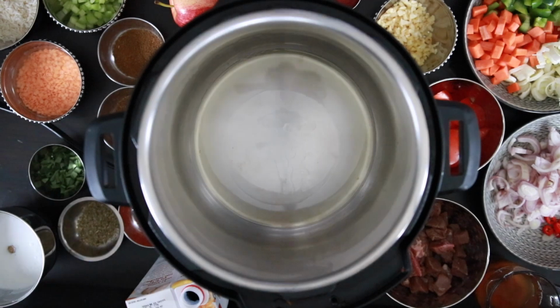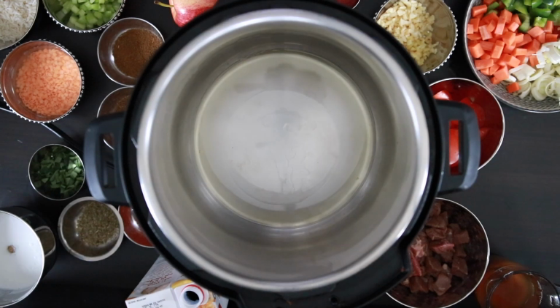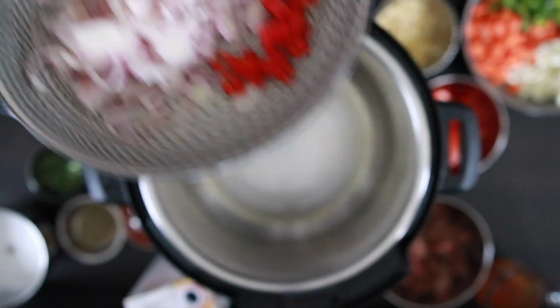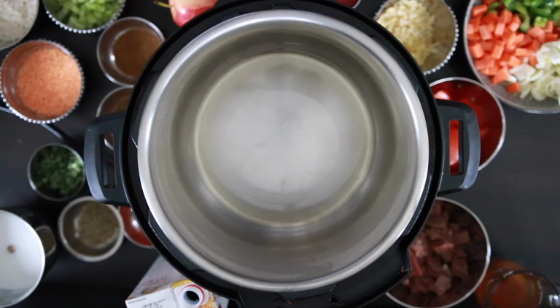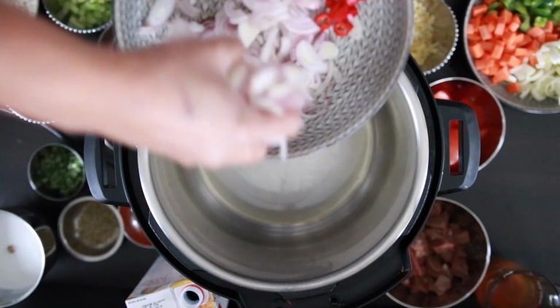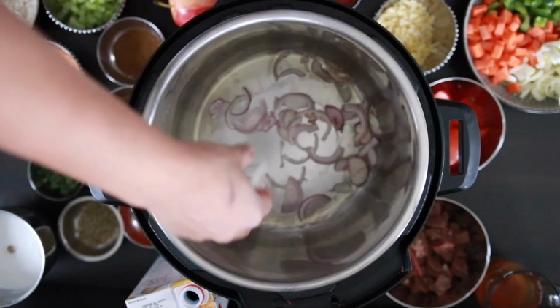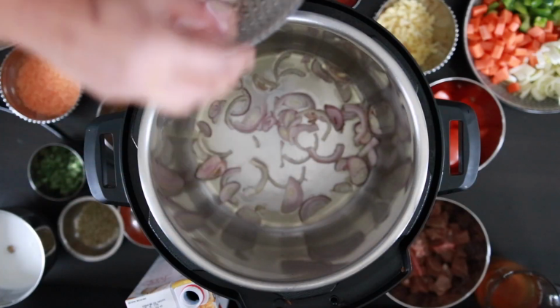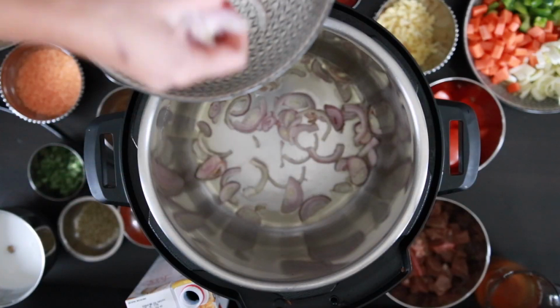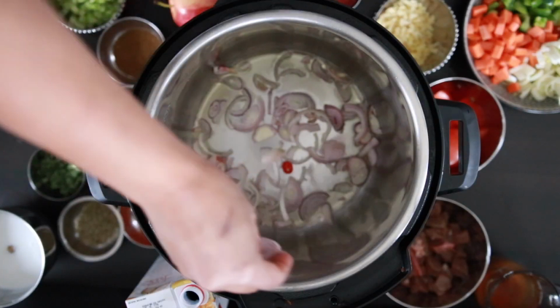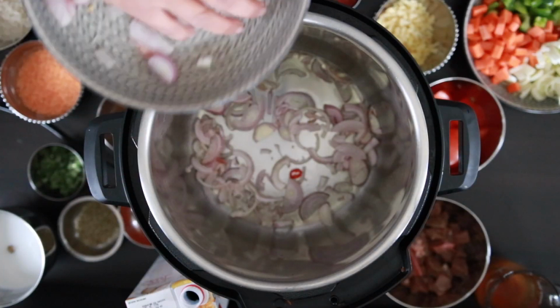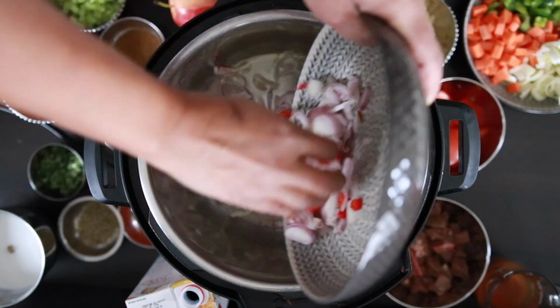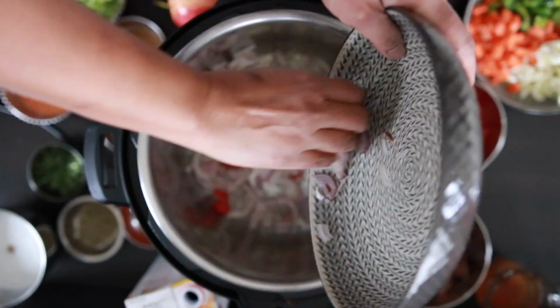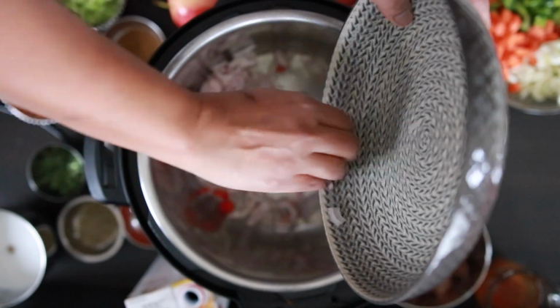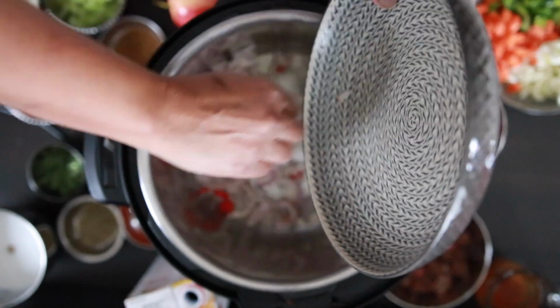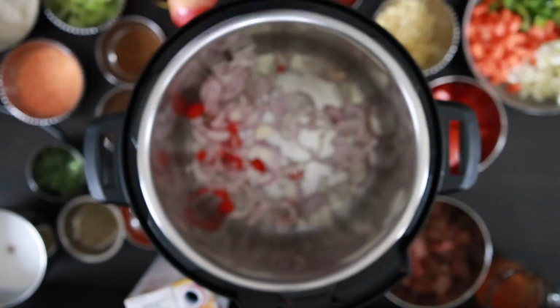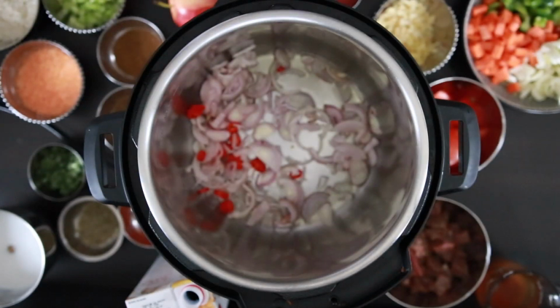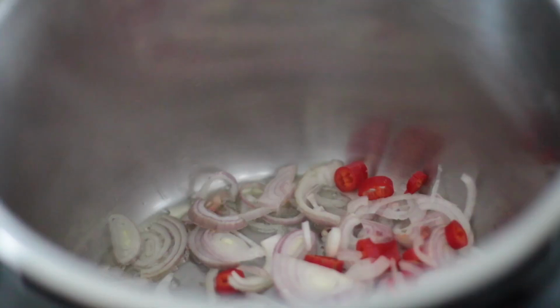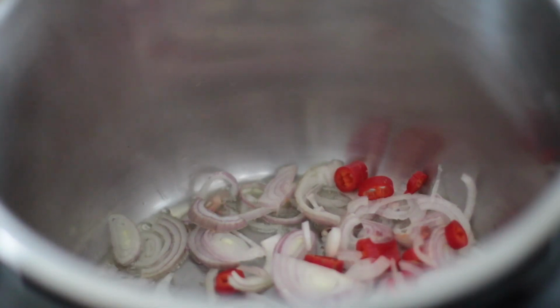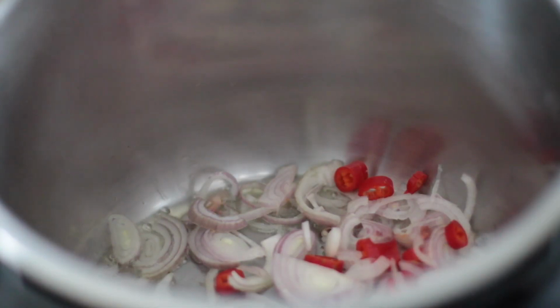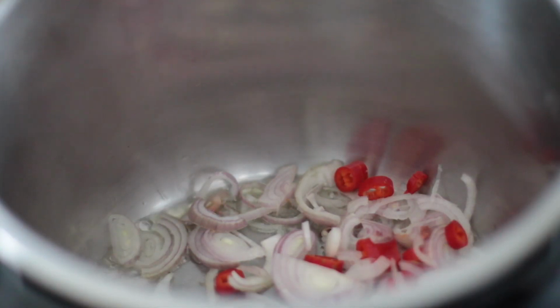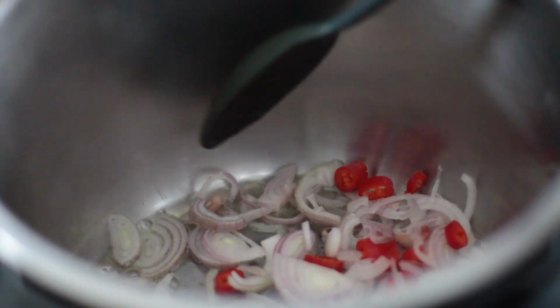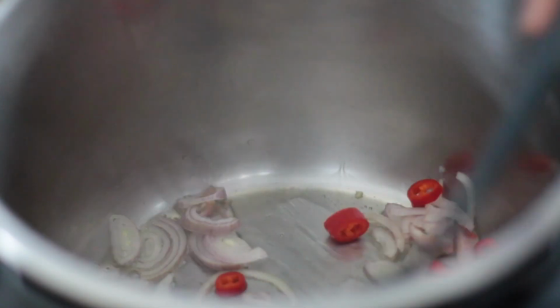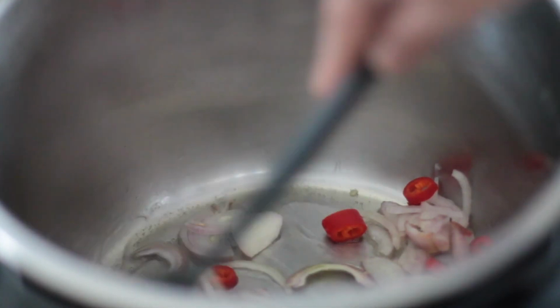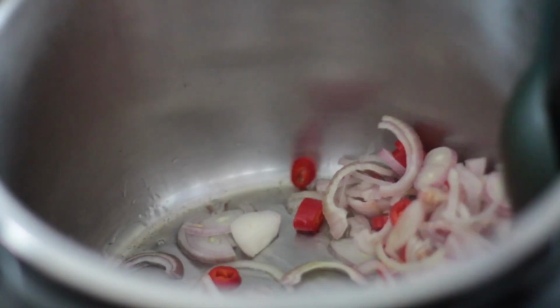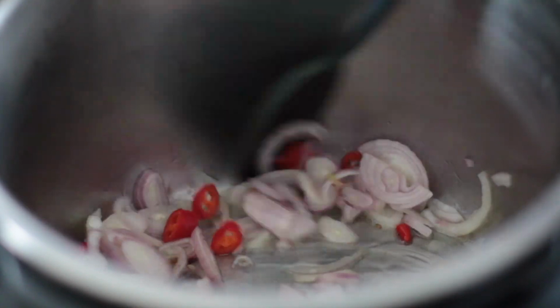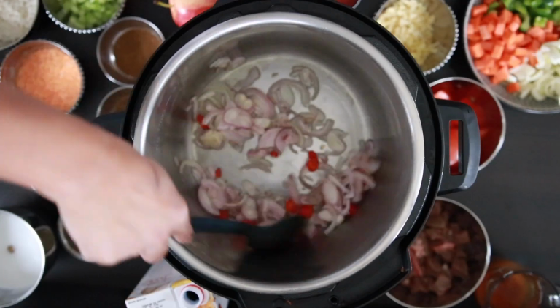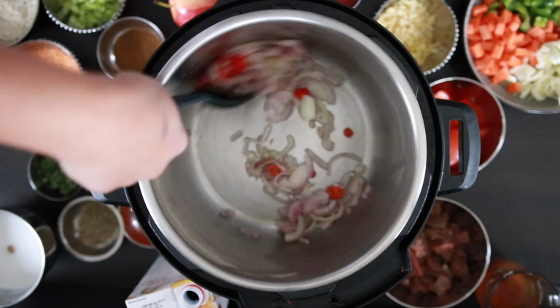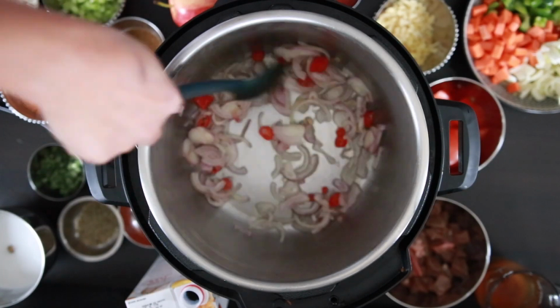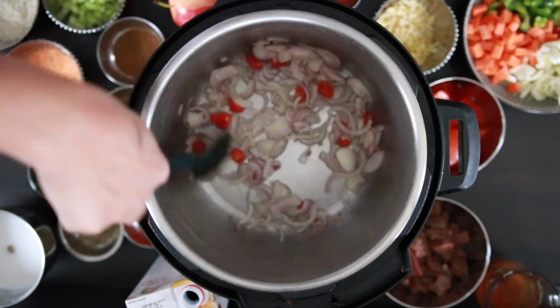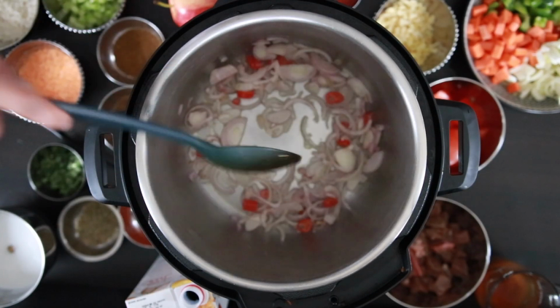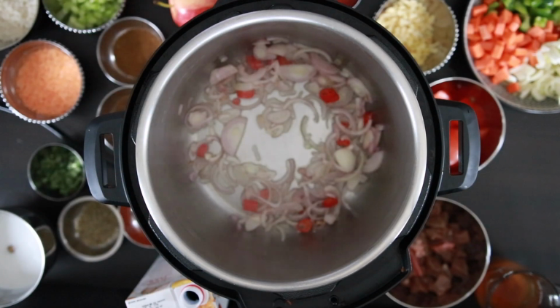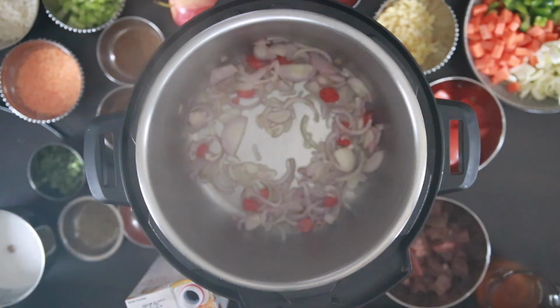I'm going to start with one cup of shallots and one teaspoon of sliced chilies. I'm using red chilies, but you can also use green chilies if you like, or you can leave the chilies out completely.